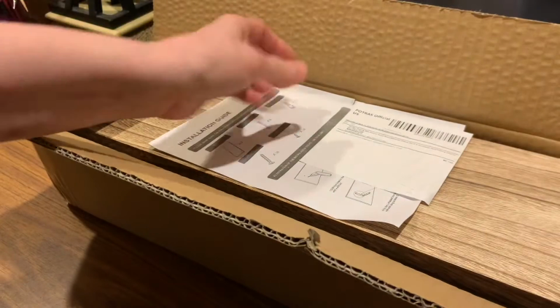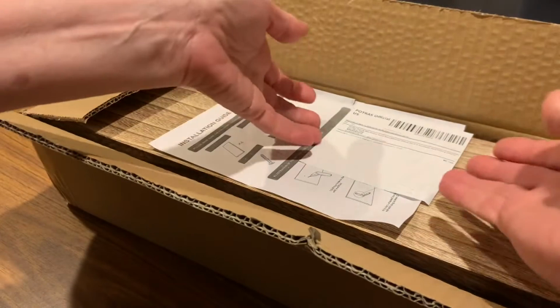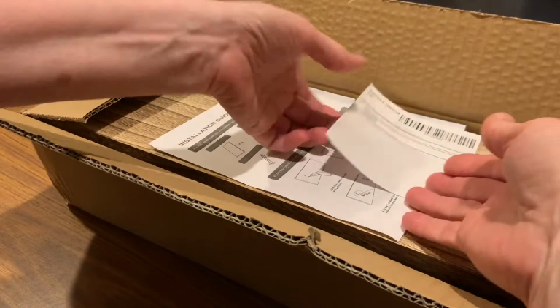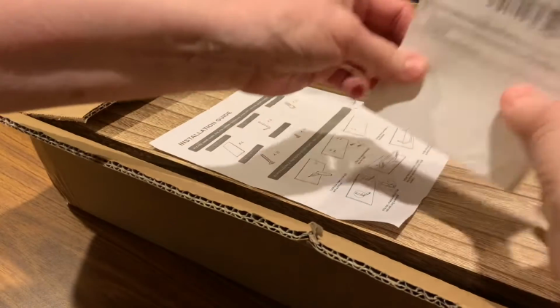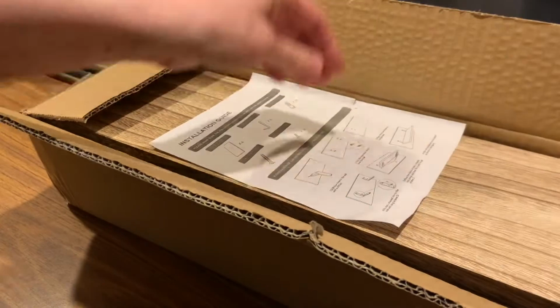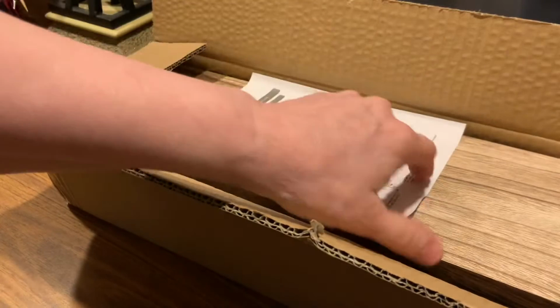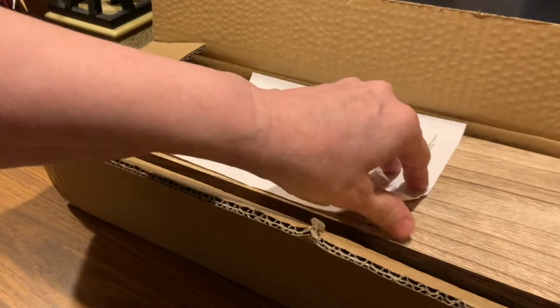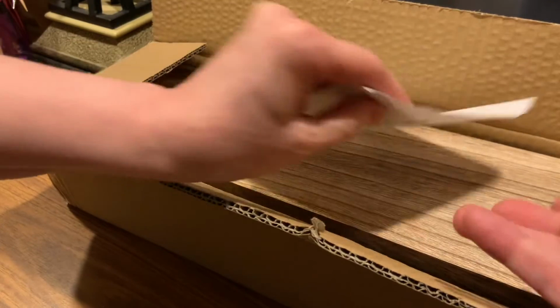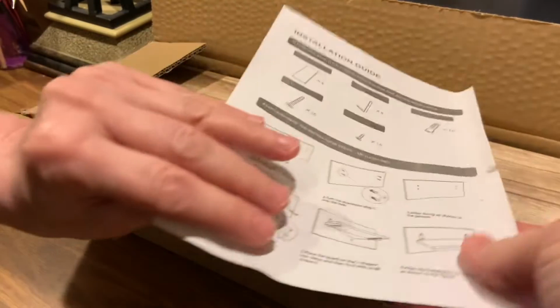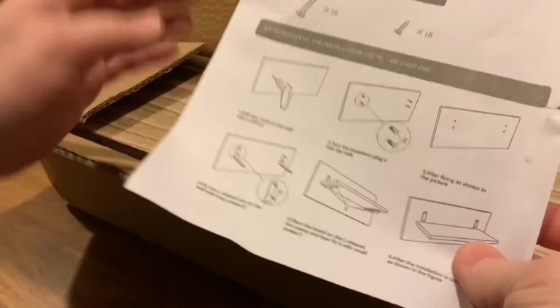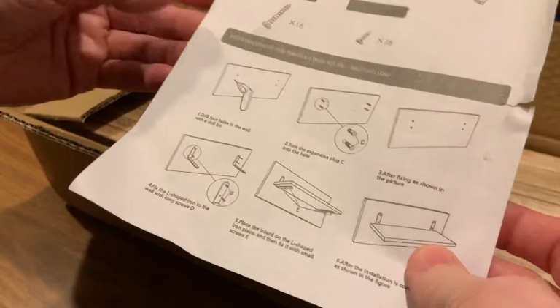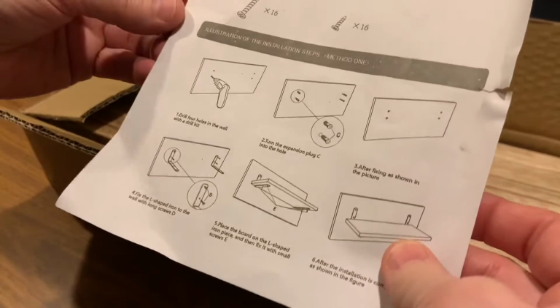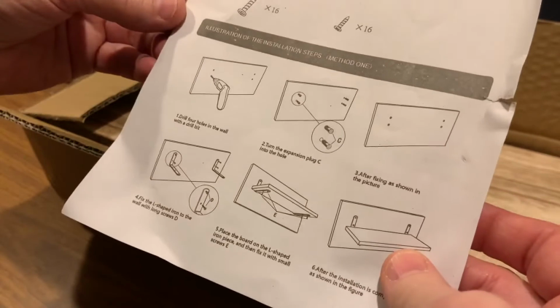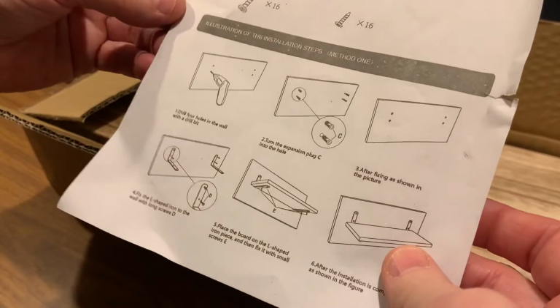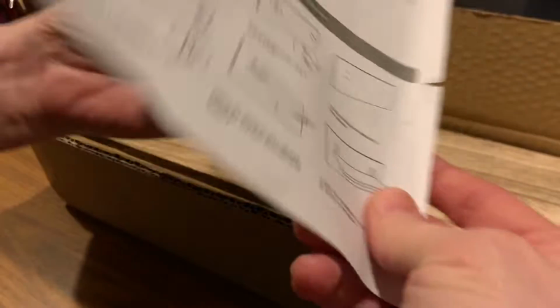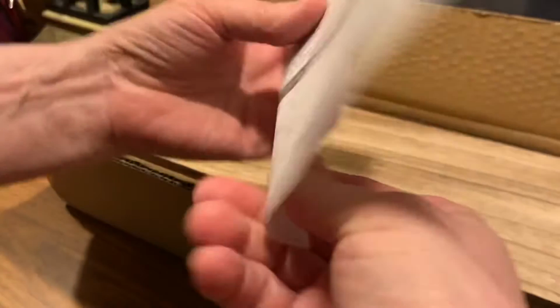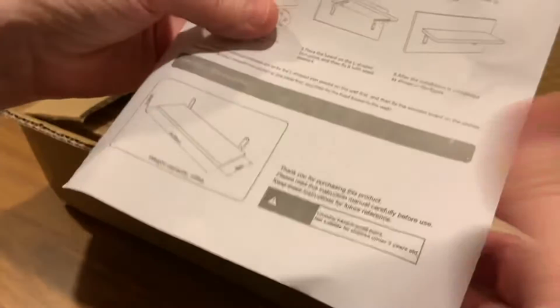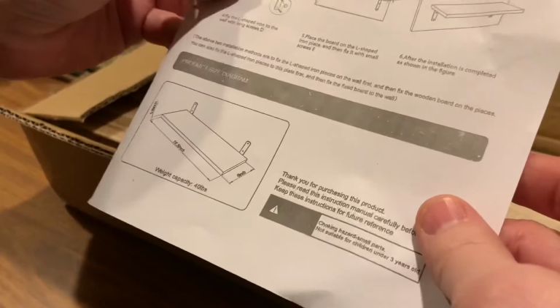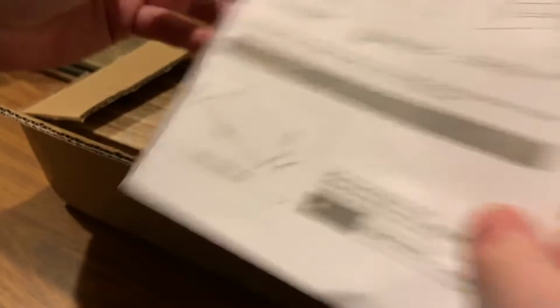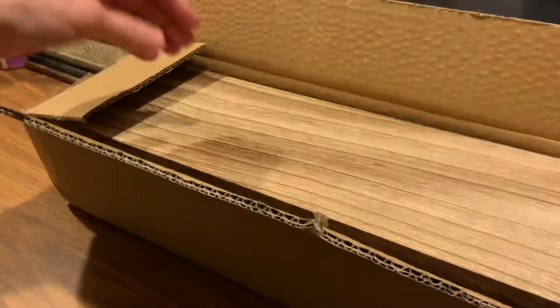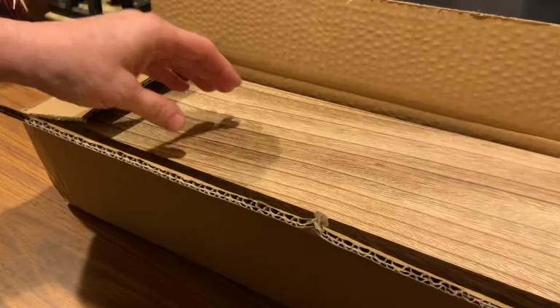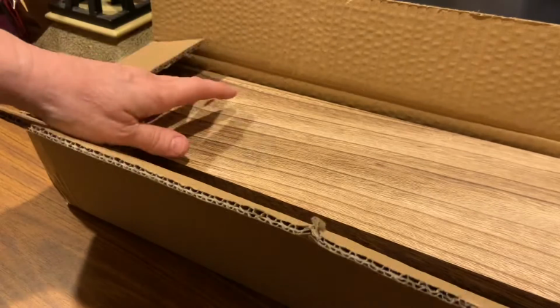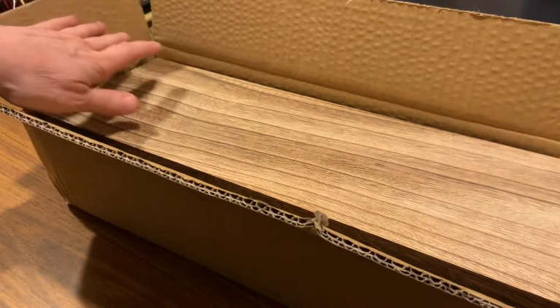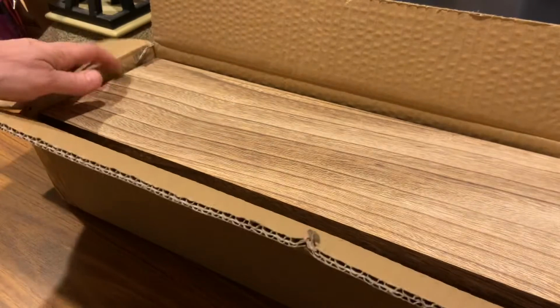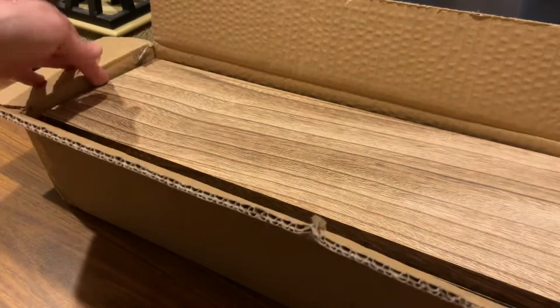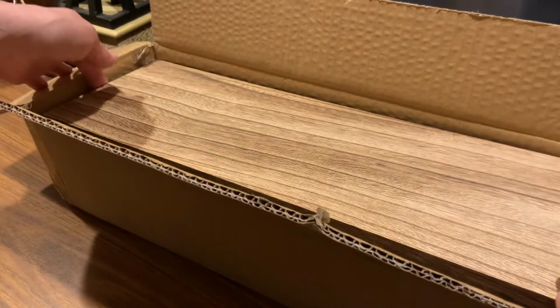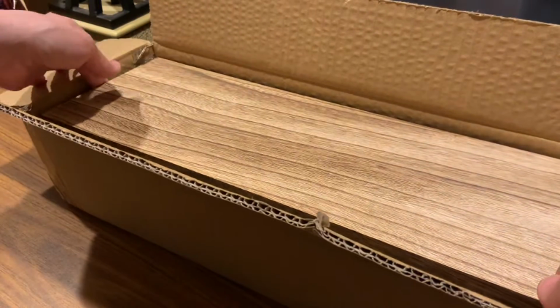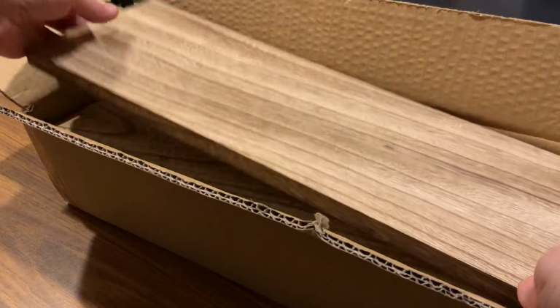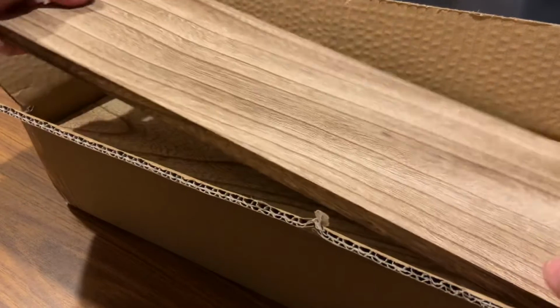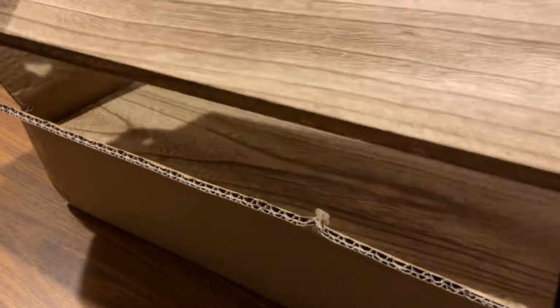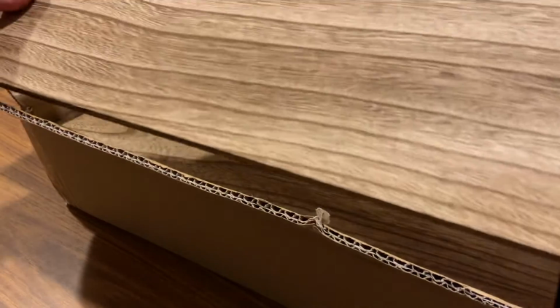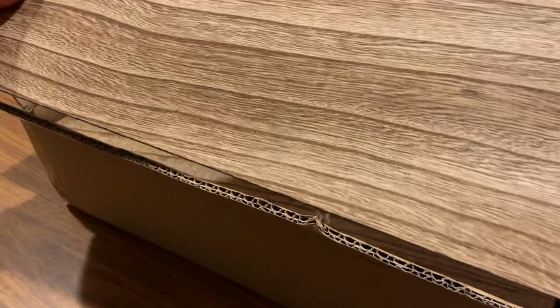In the box, it has an installation guide. And look at this beautiful wood — it's so perfect.